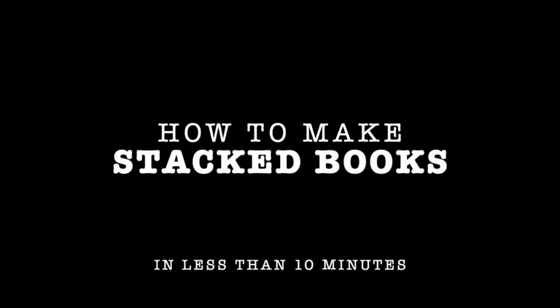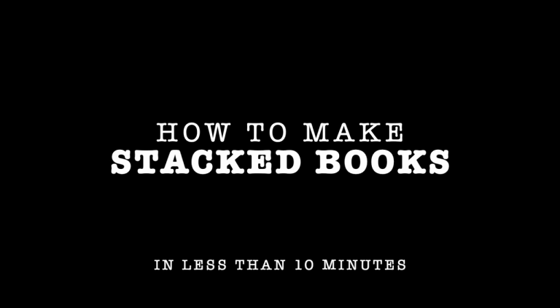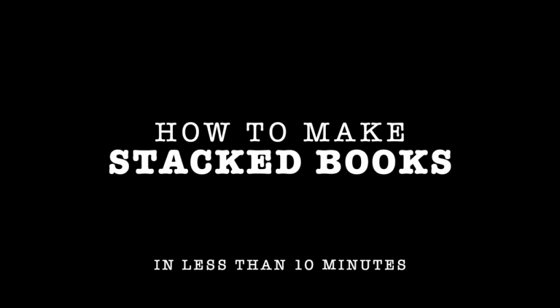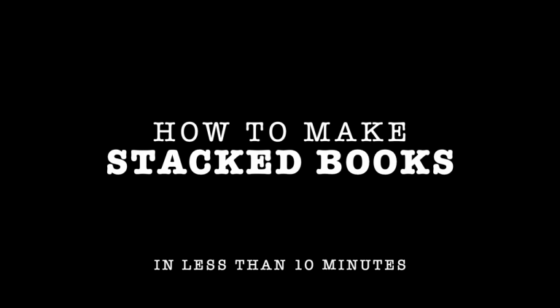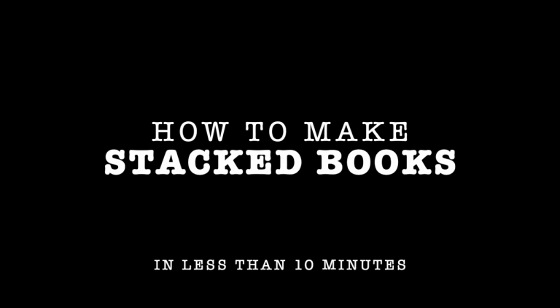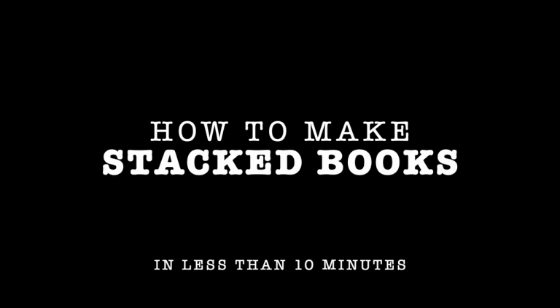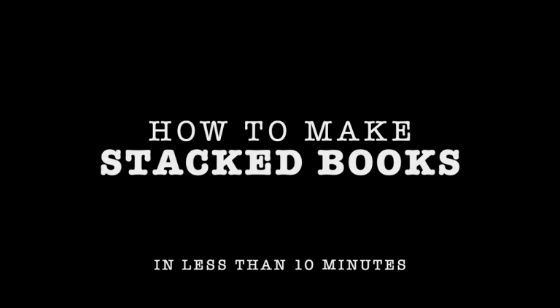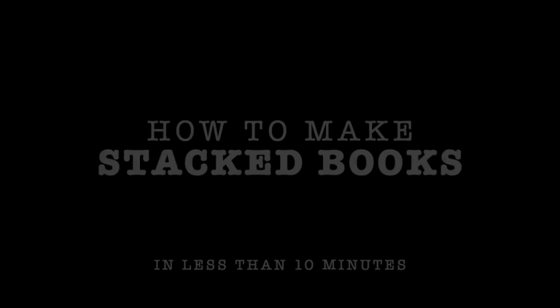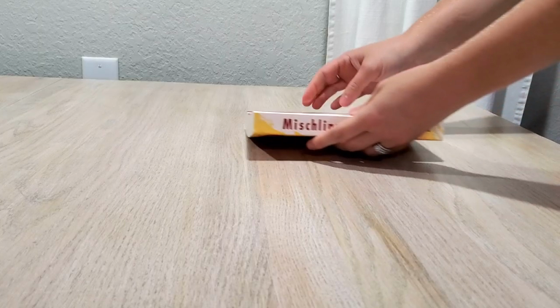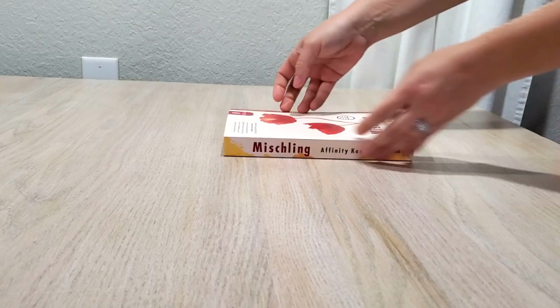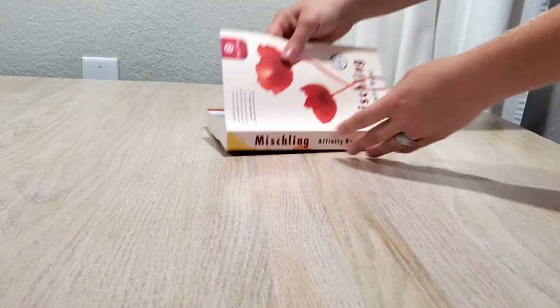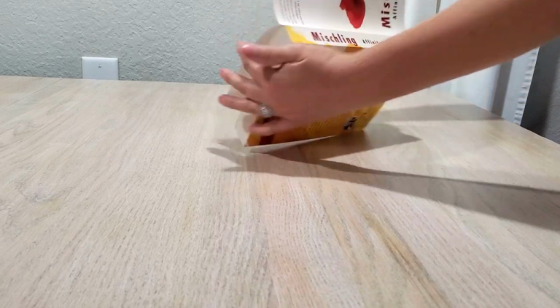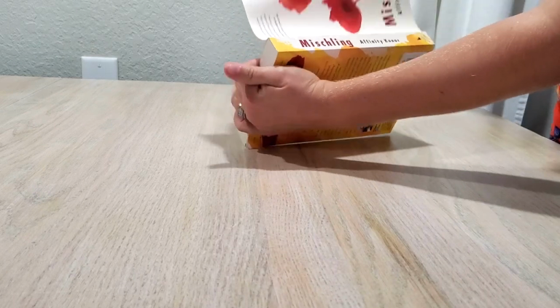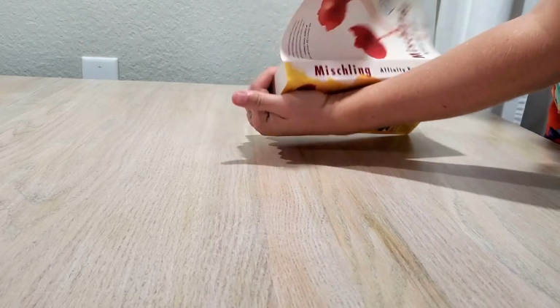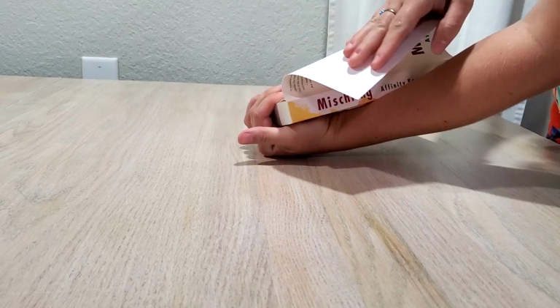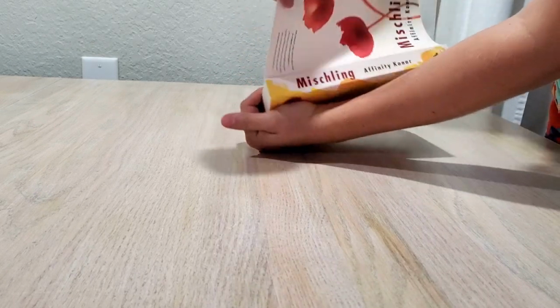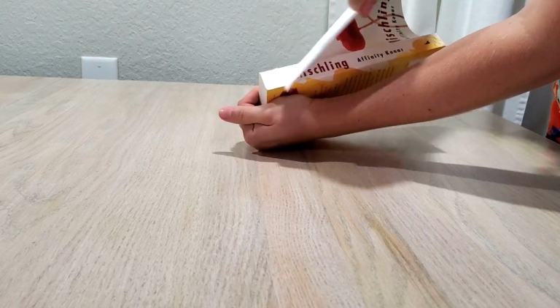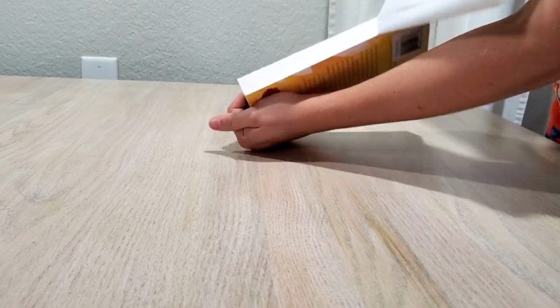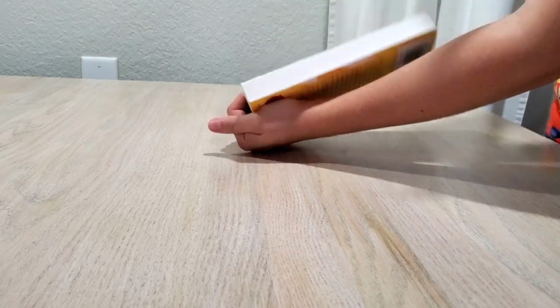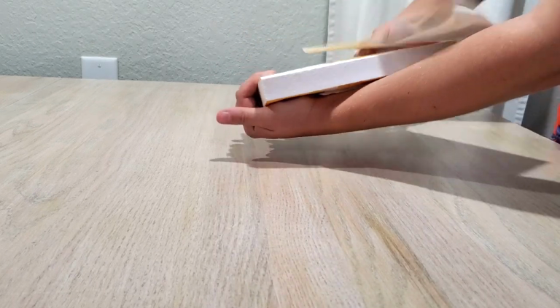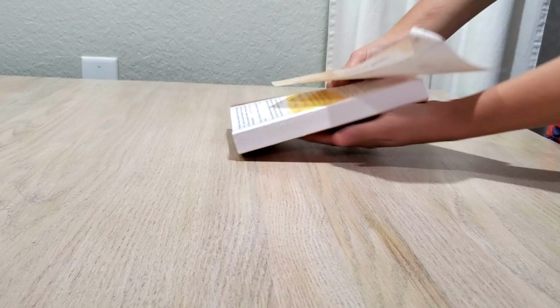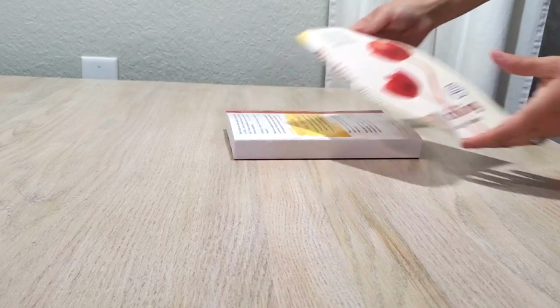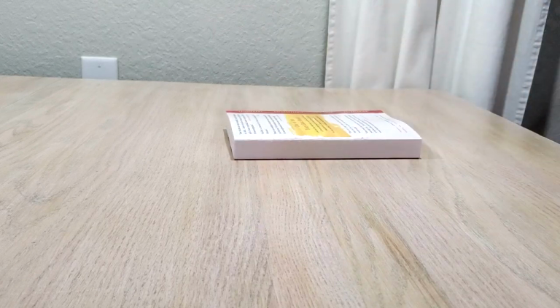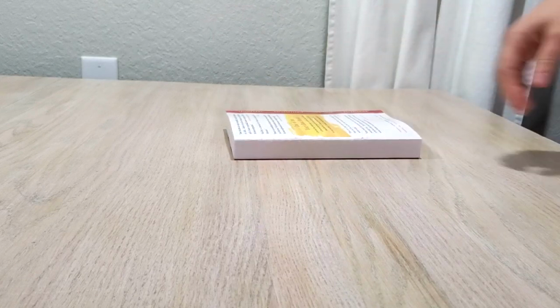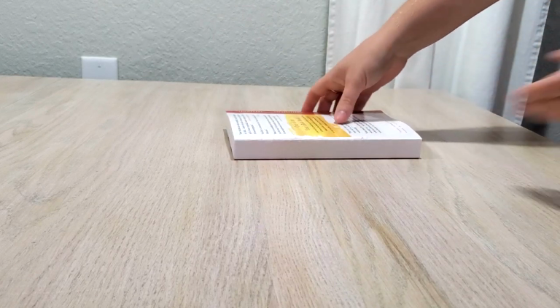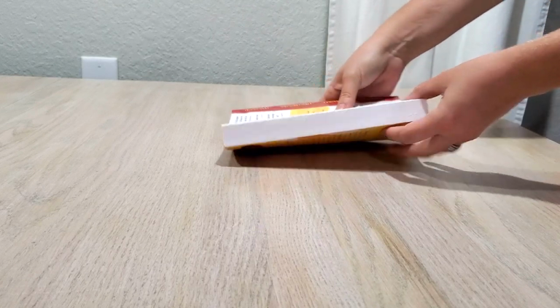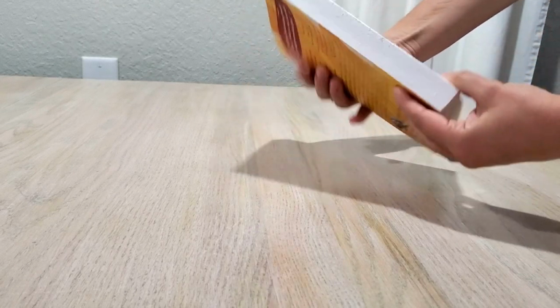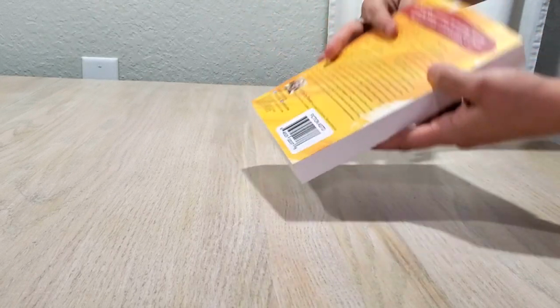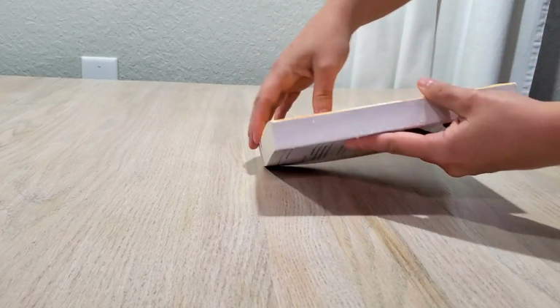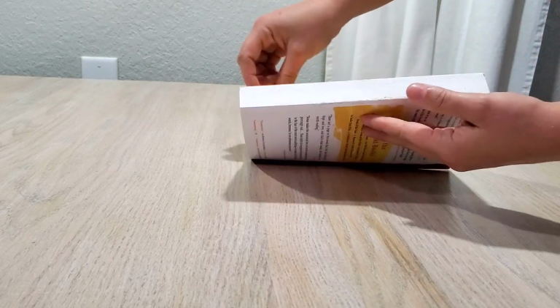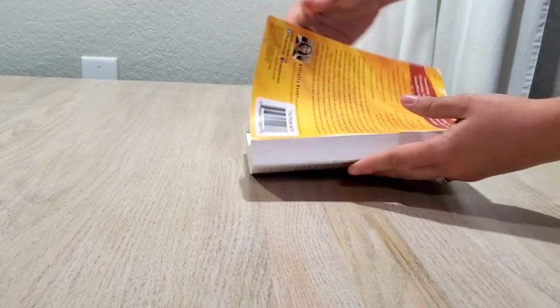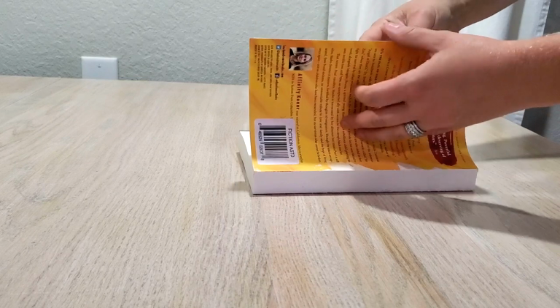Hello and welcome back to Desert DIY. Today I have a very short DIY for you where I'm going to make the stacked stamped books. The first thing you're gonna do is get some books. I got mine from Dollar Tree but you can do thrifted books as well — Dollar Tree was the cheapest I could find.